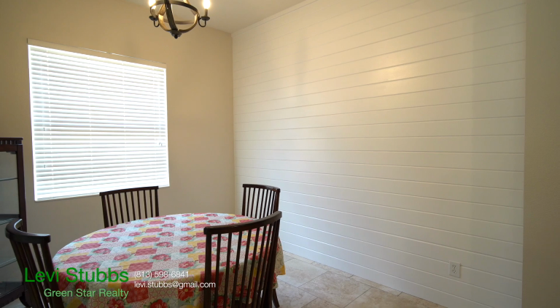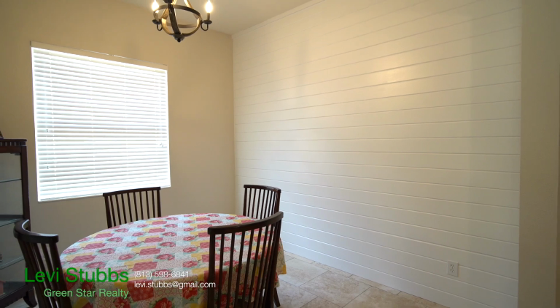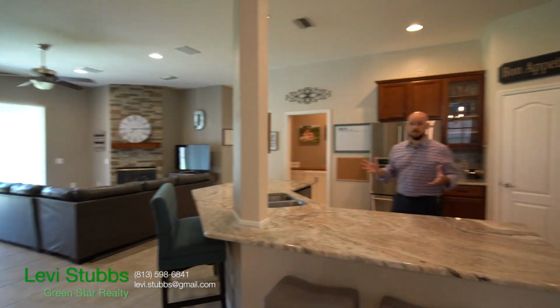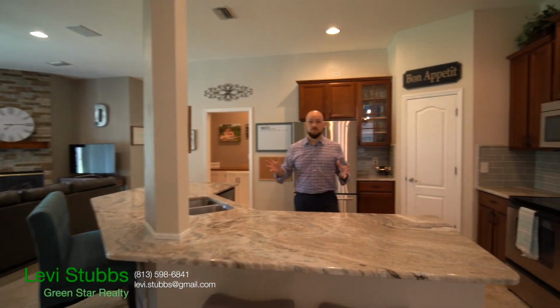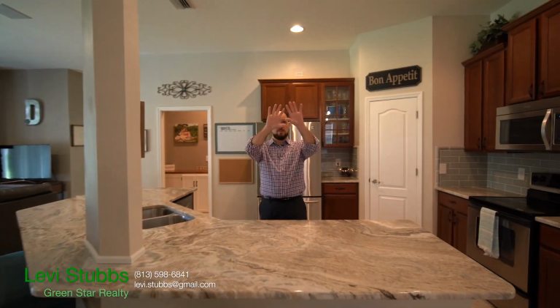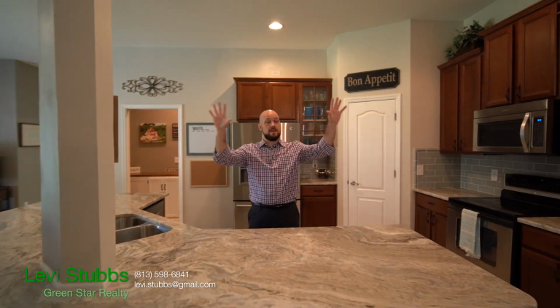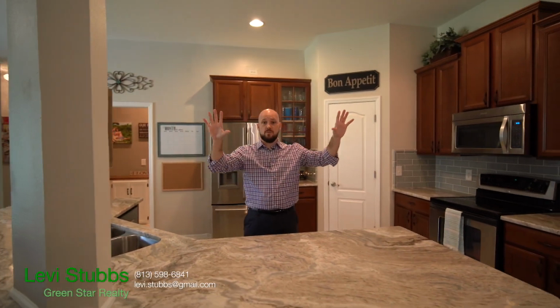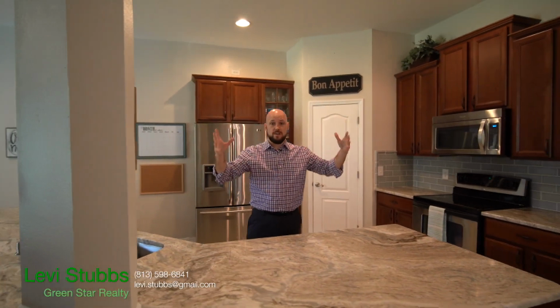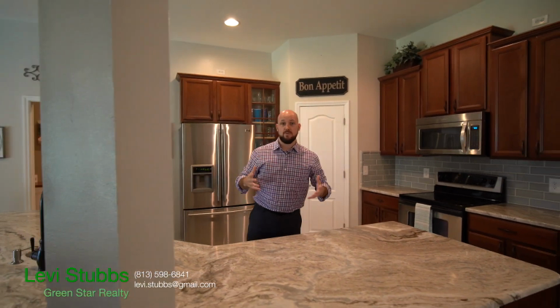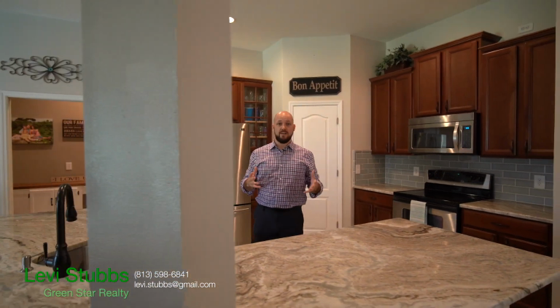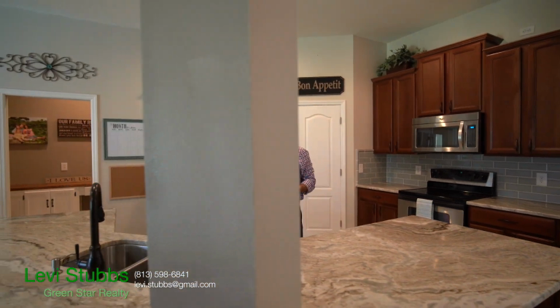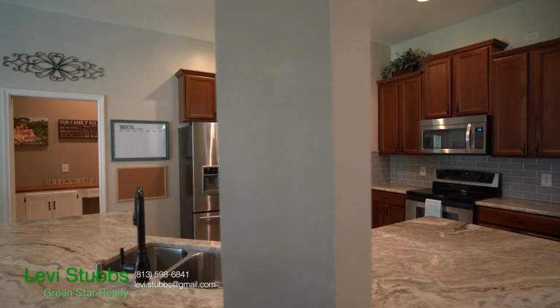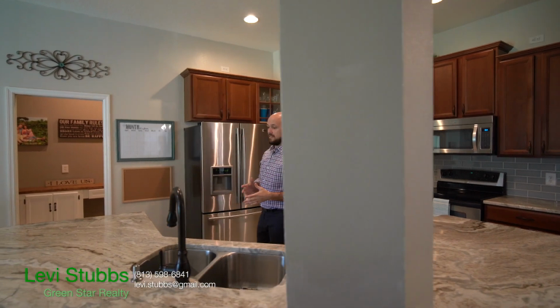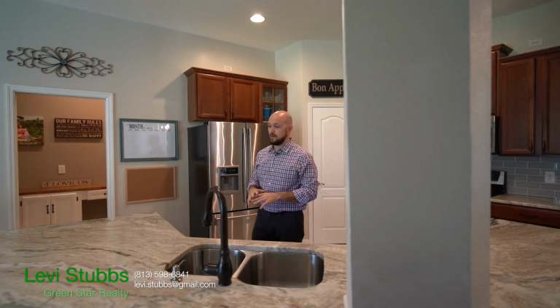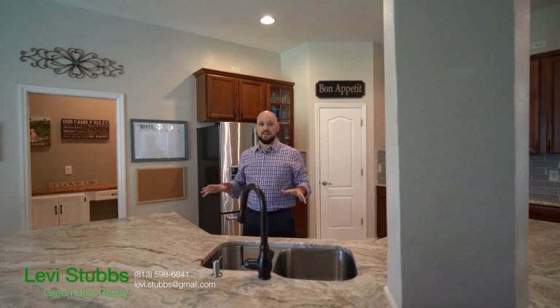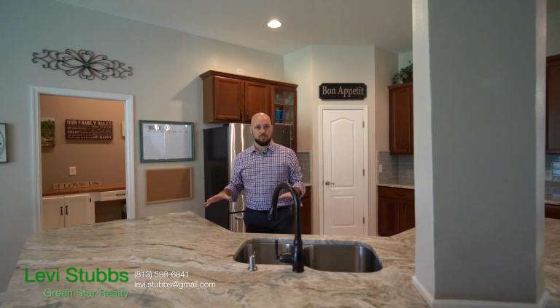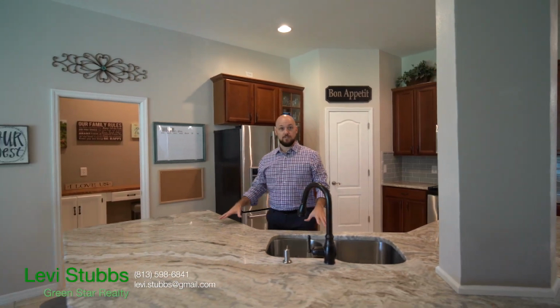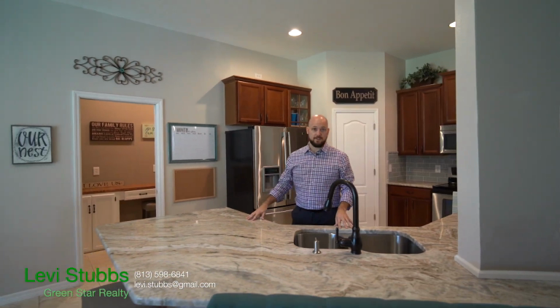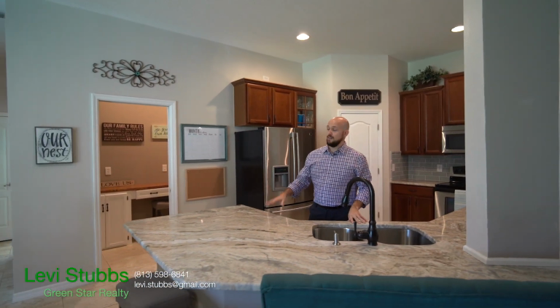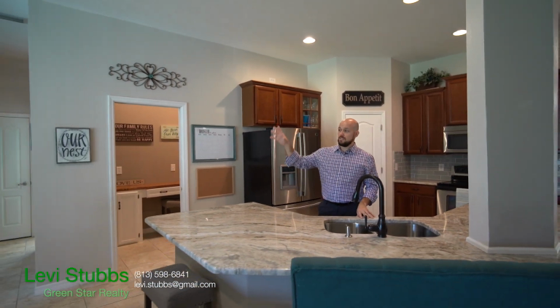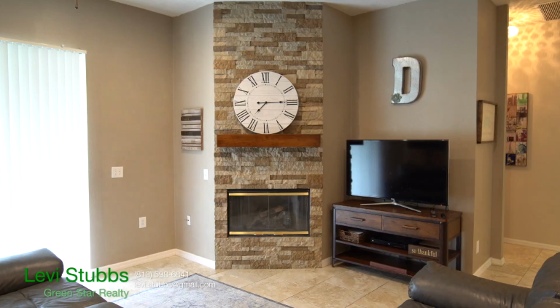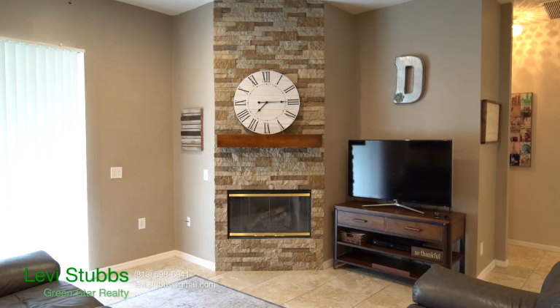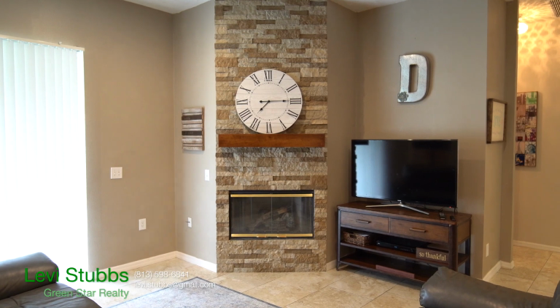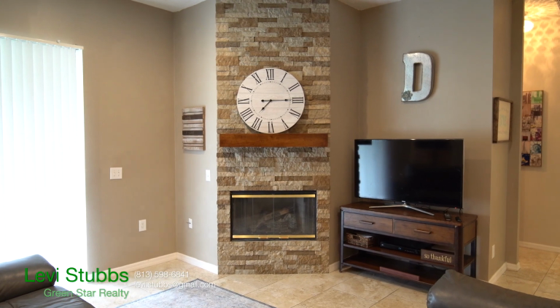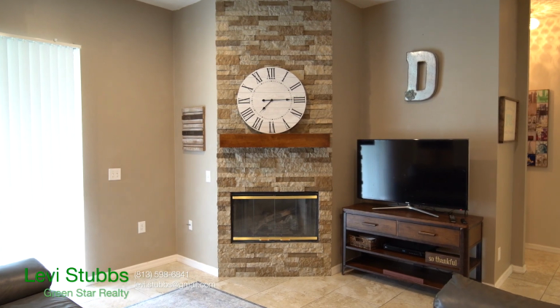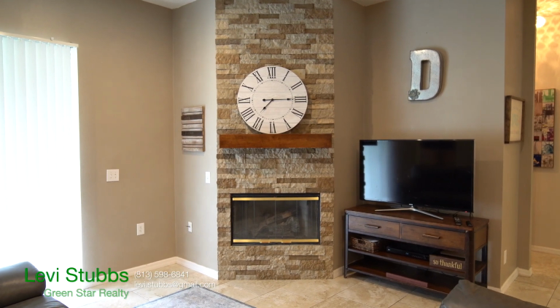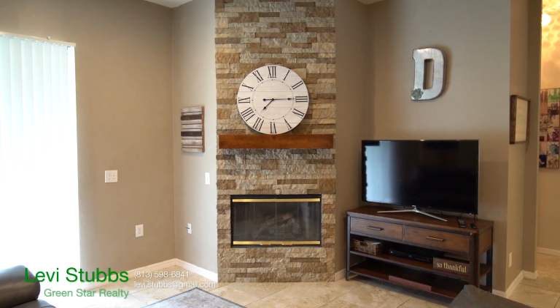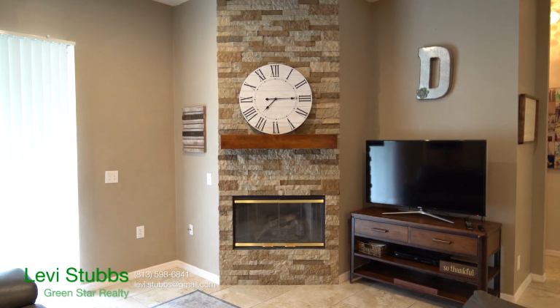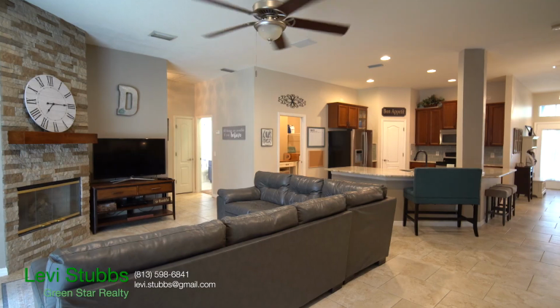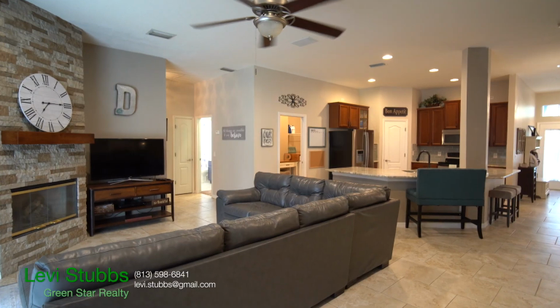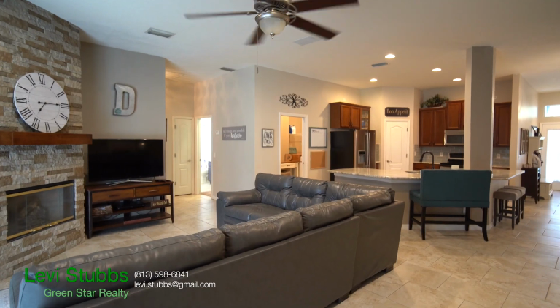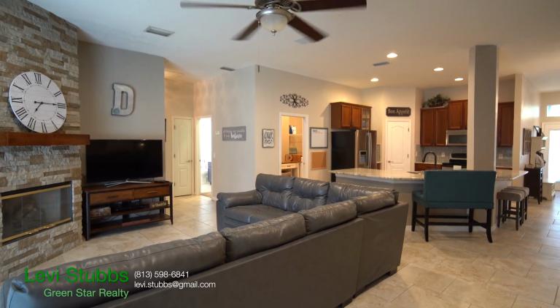There's an open concept kitchen here, where there used to be some cabinets and walls in the way. They've removed all that, and they've also updated the countertops to a really high-level unique granite pattern. It overlooks the living room with a brick-front fireplace, and all the built-ins have been removed to give it a much more modern look.